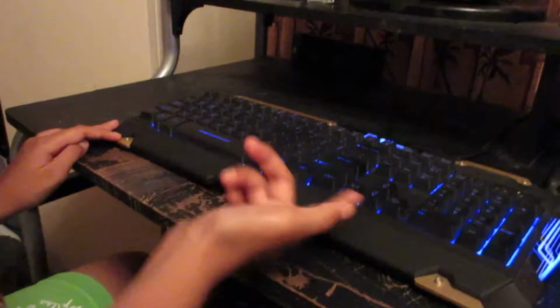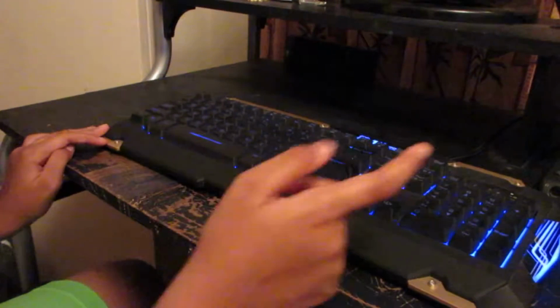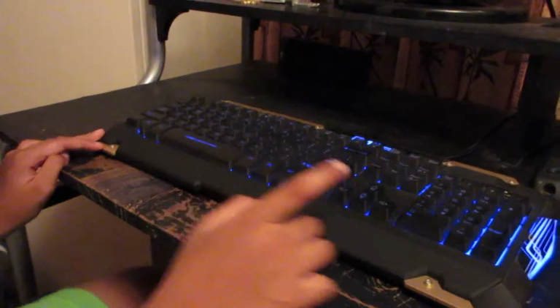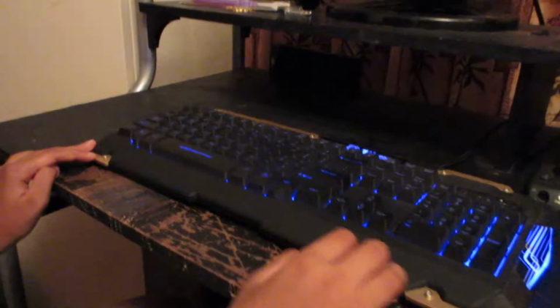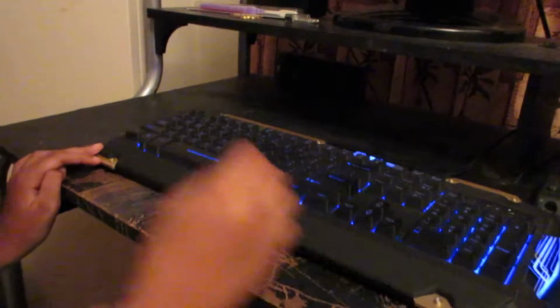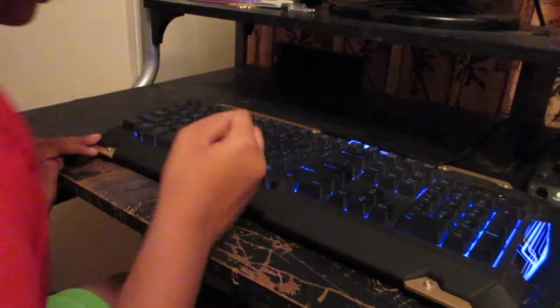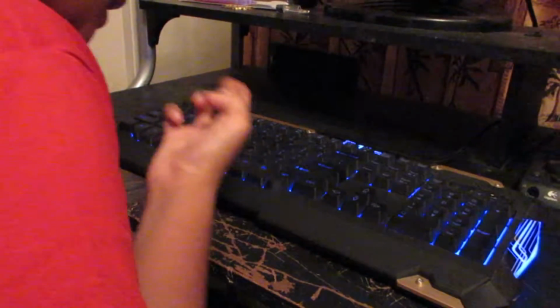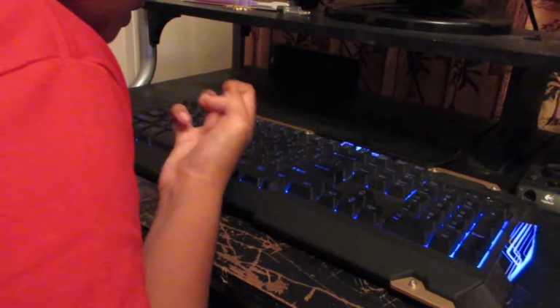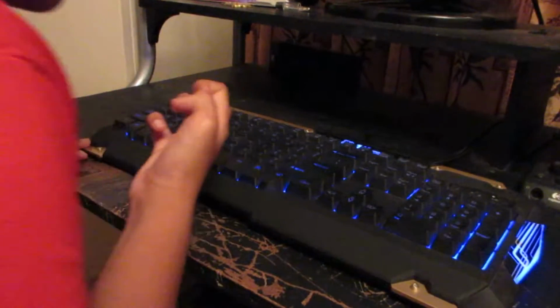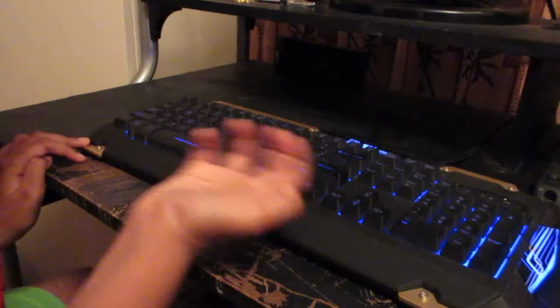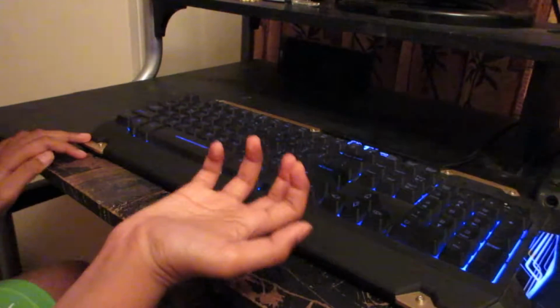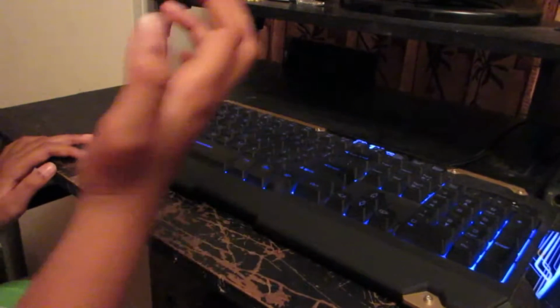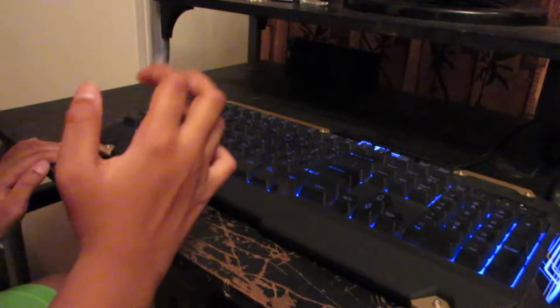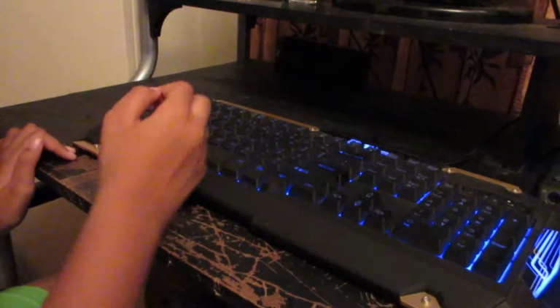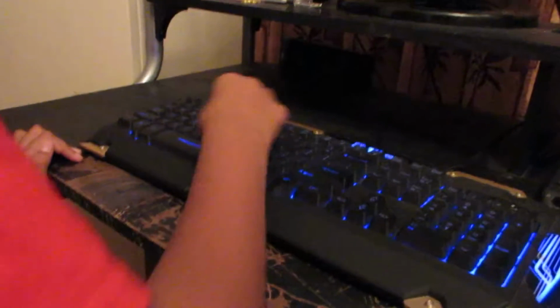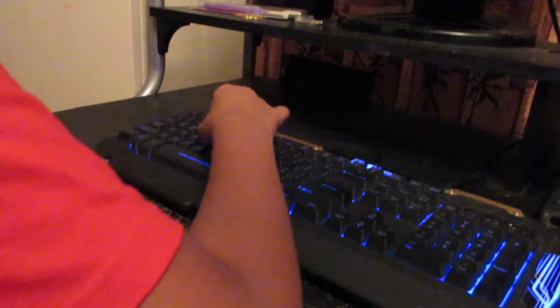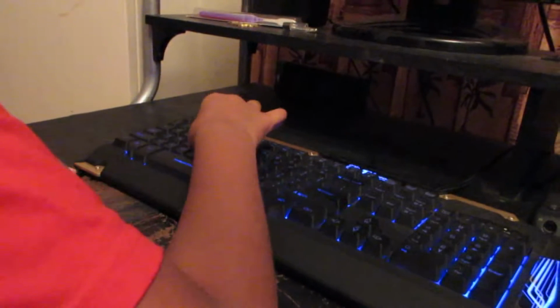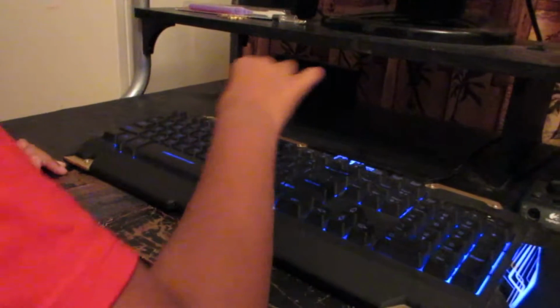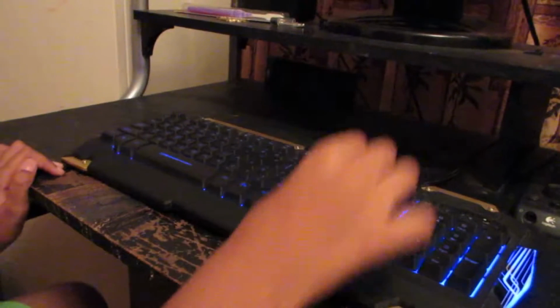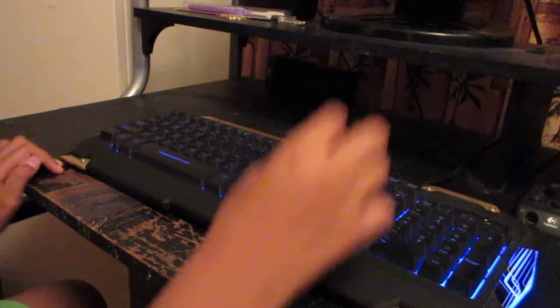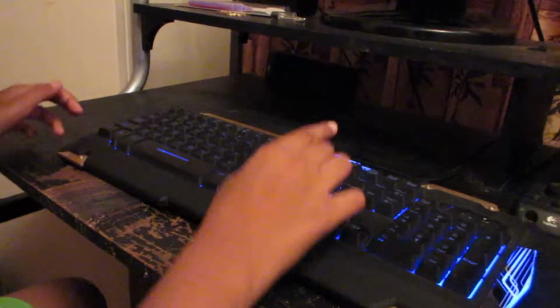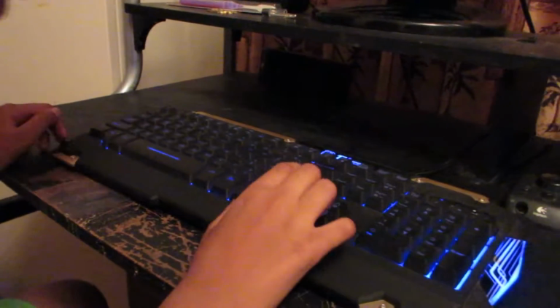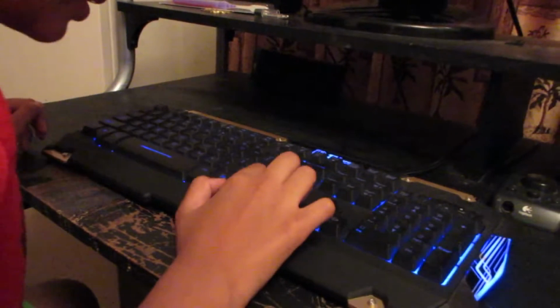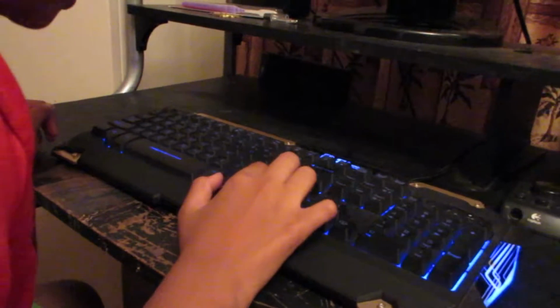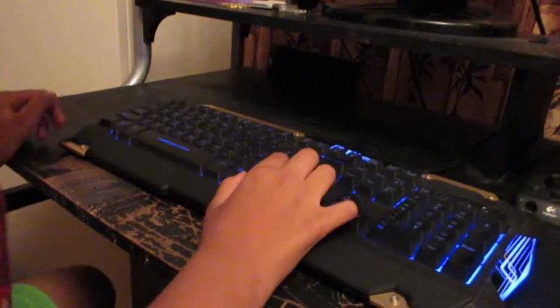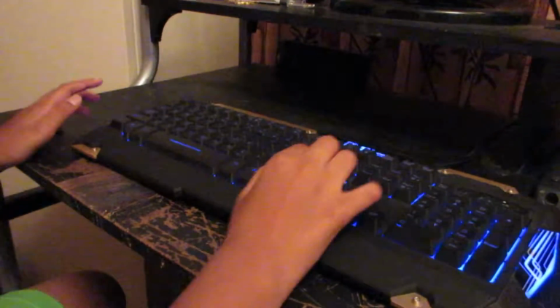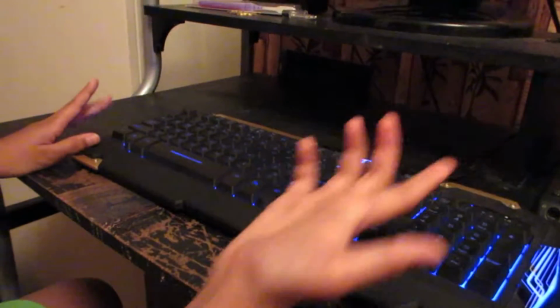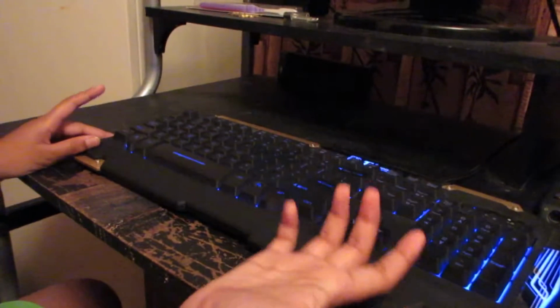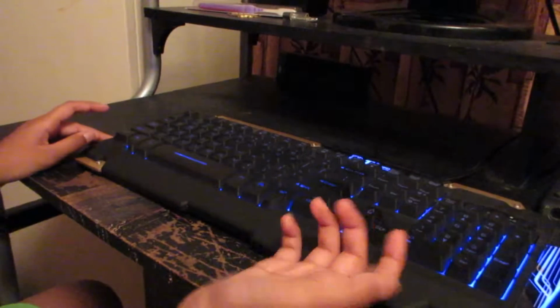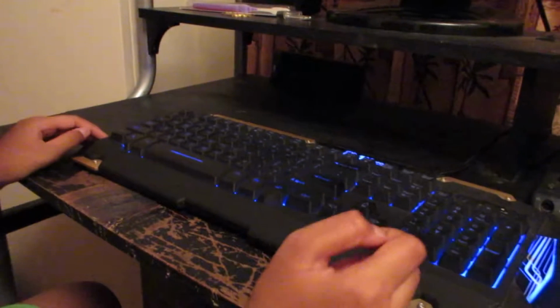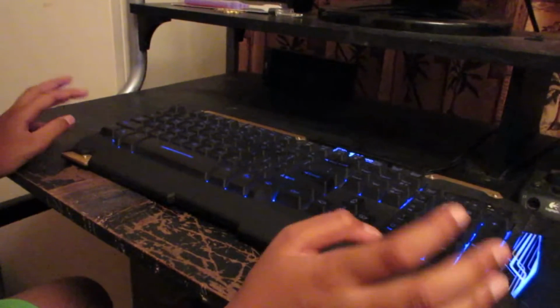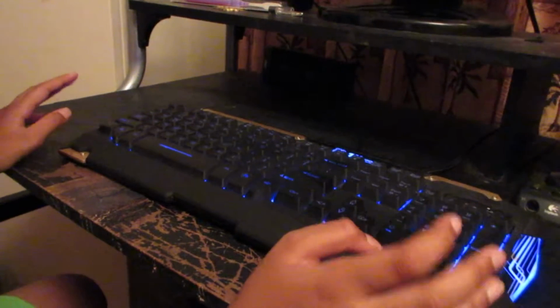My only problem is you can't see it that well. I know there's light, but even in the dark the etching isn't very good. Only on some keys like the shift key can I see it, but mostly there's not.